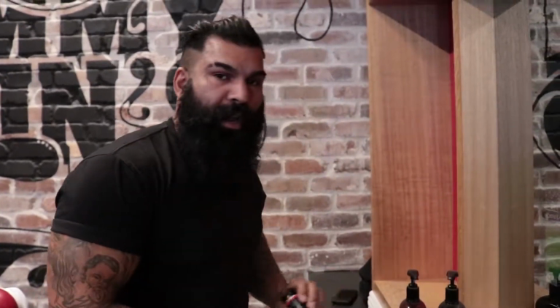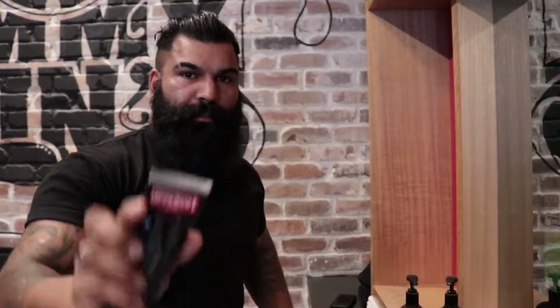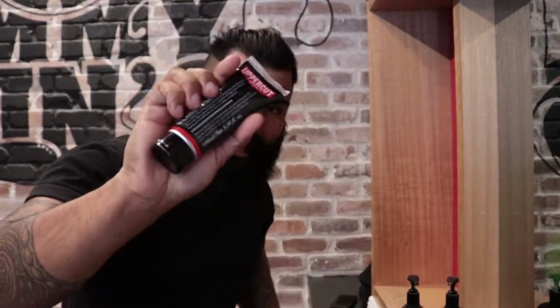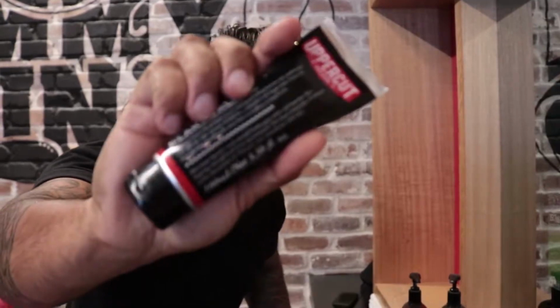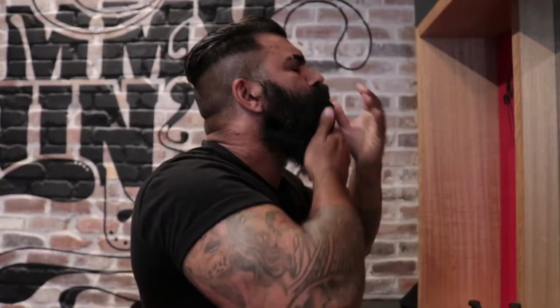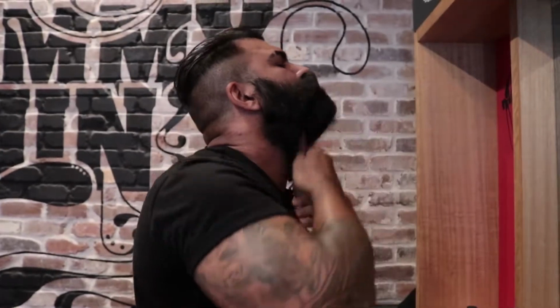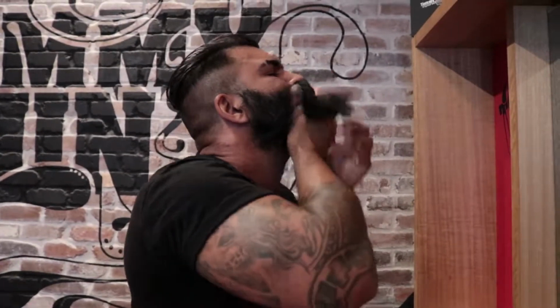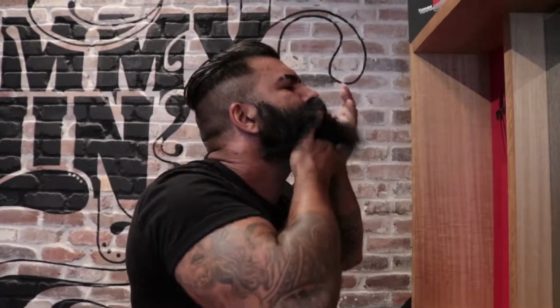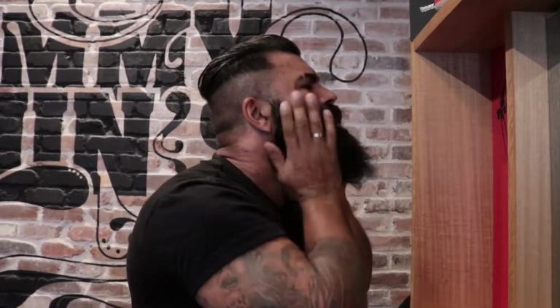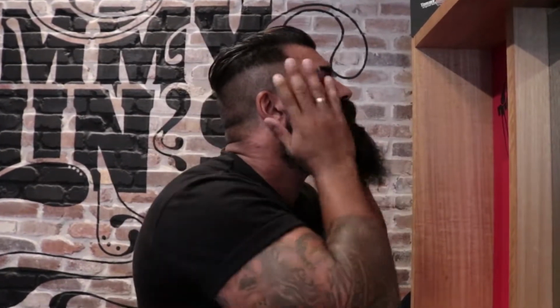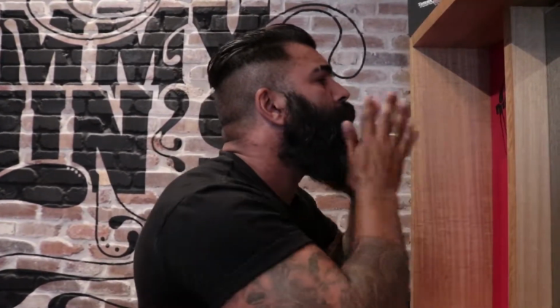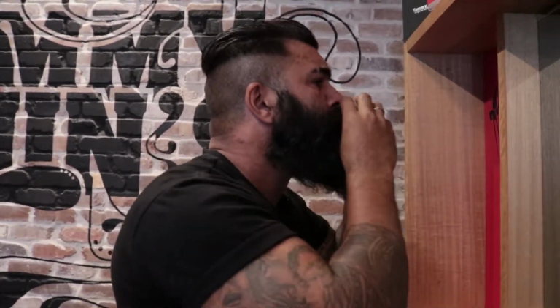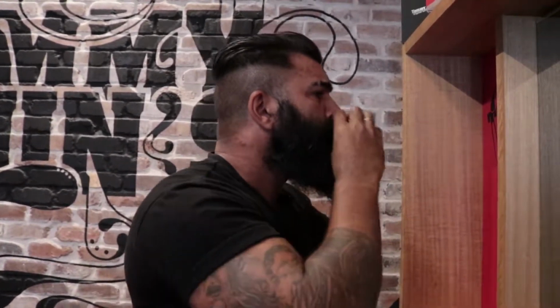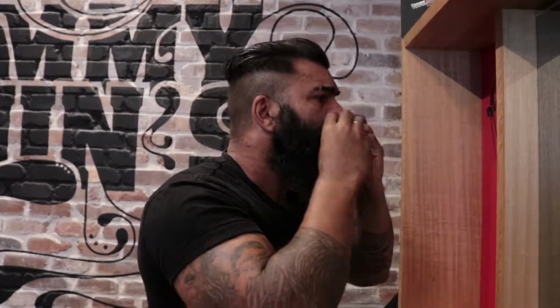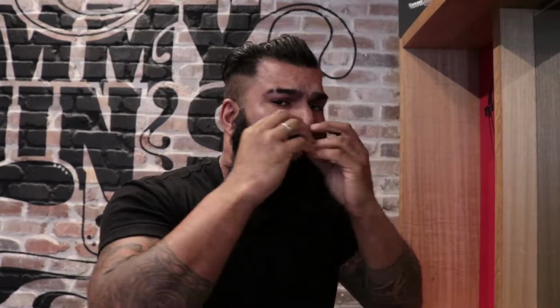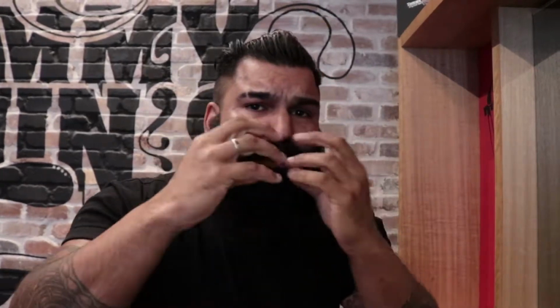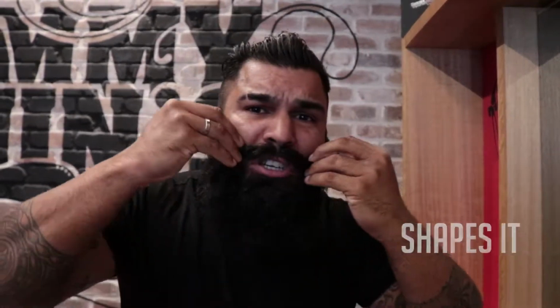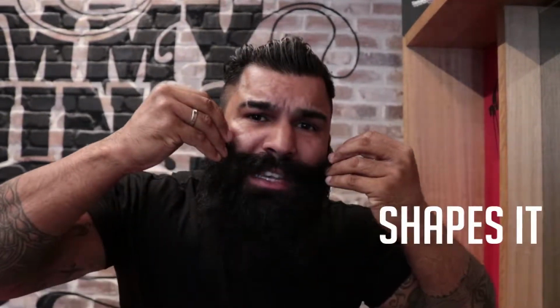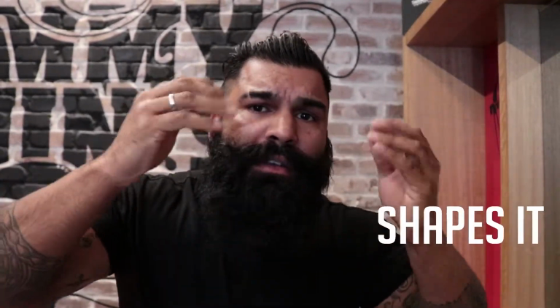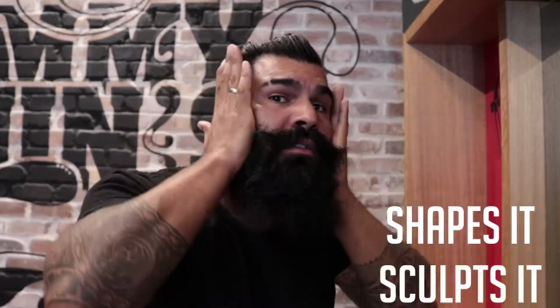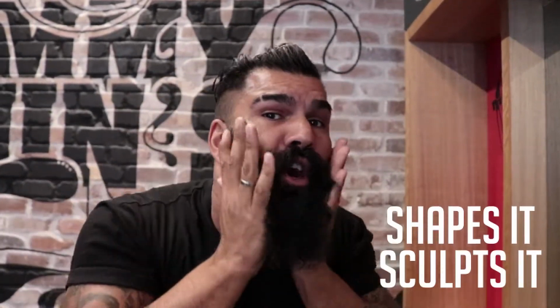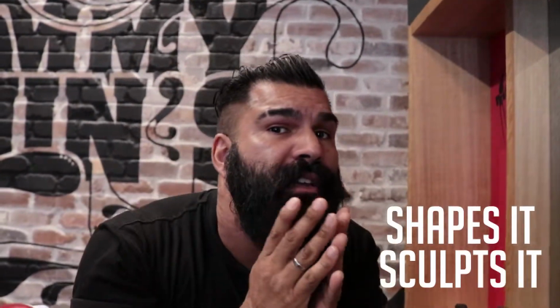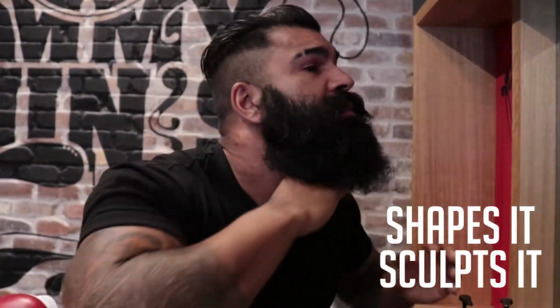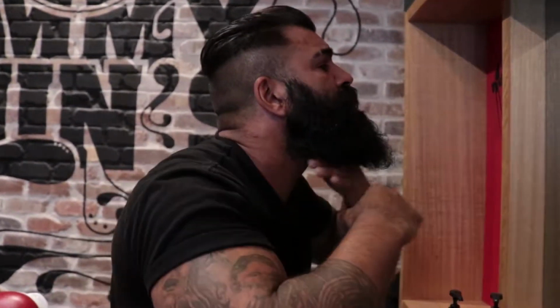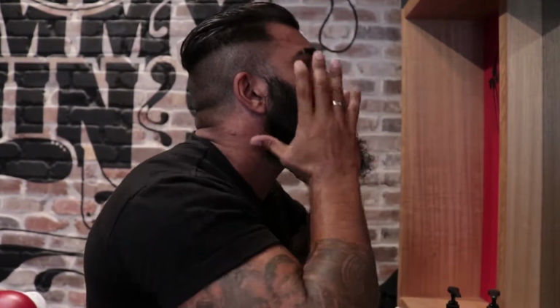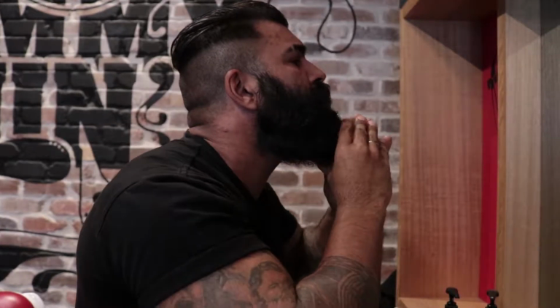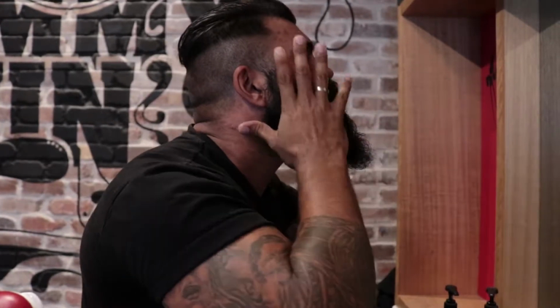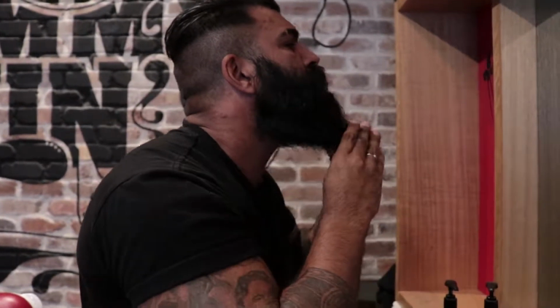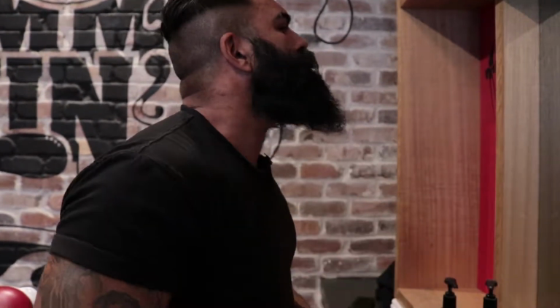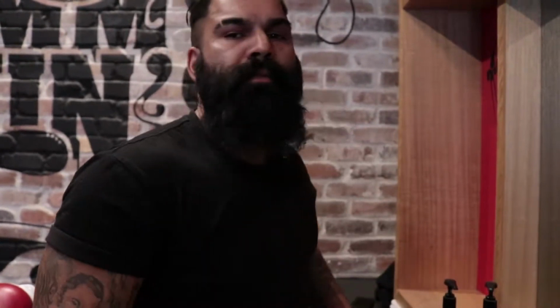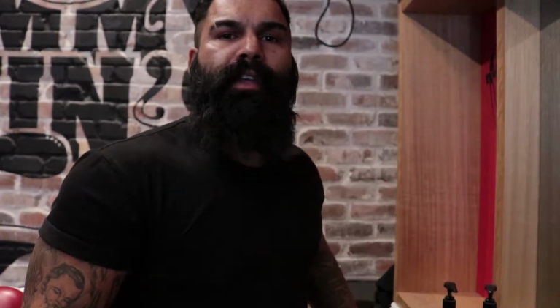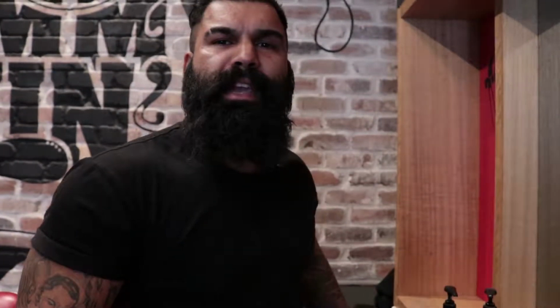Product. Product is key. Press it all in there, get it right in there so it shapes it, sculpts it — and that's a beard.